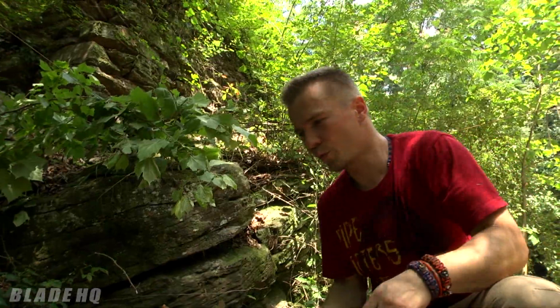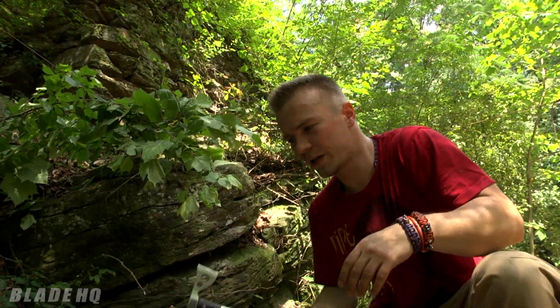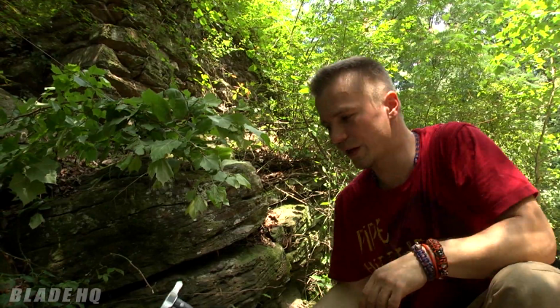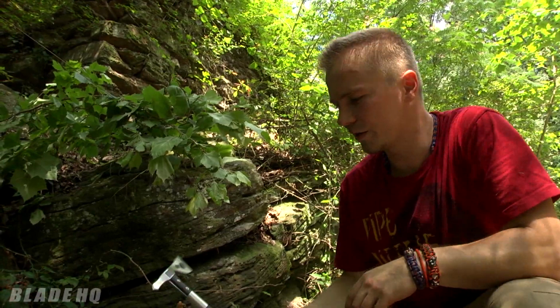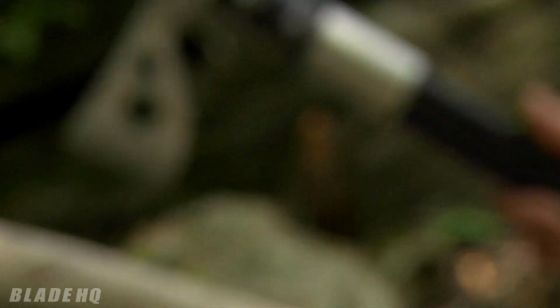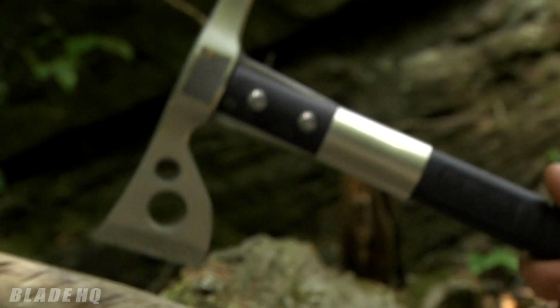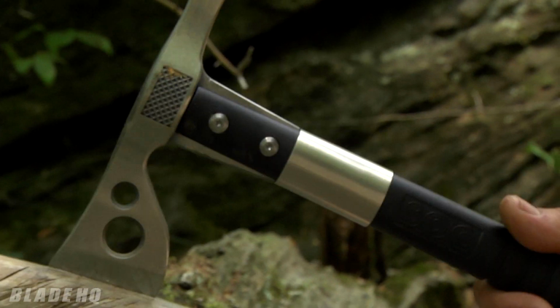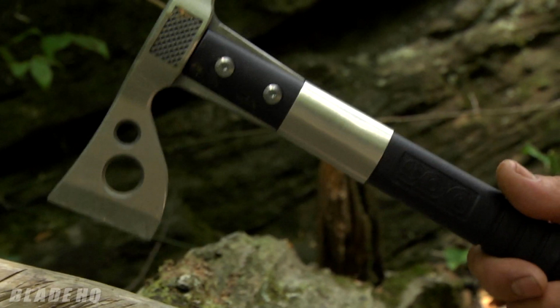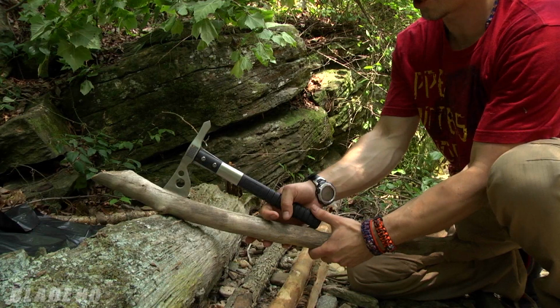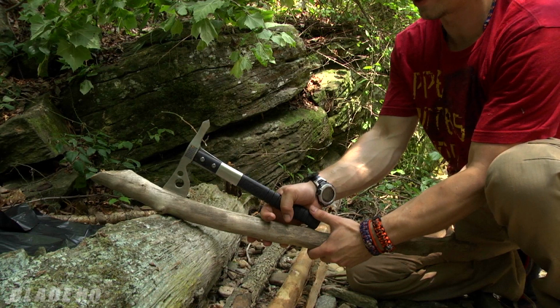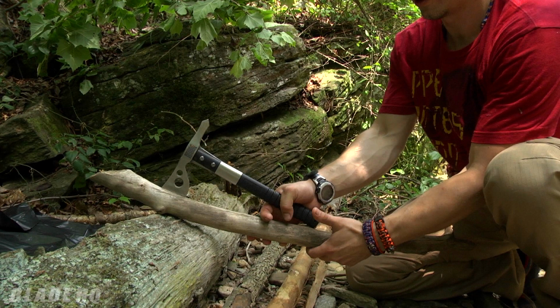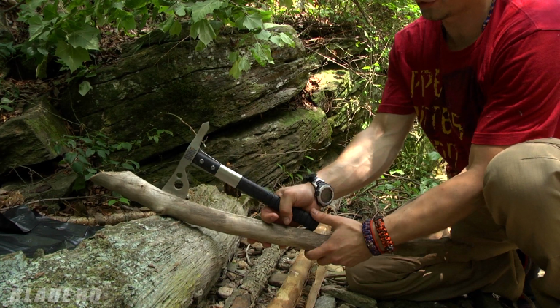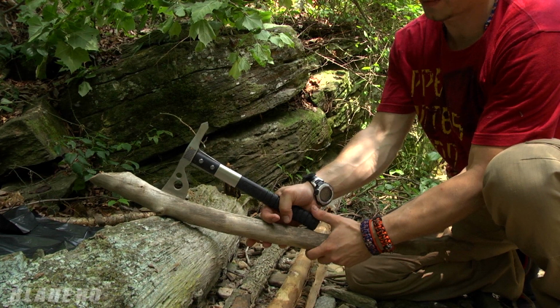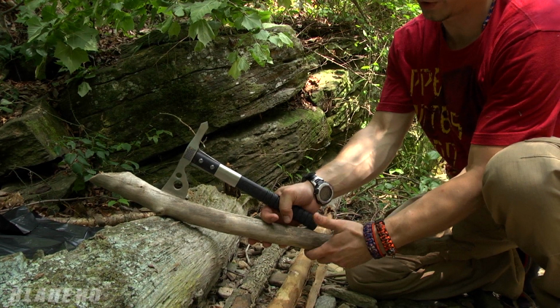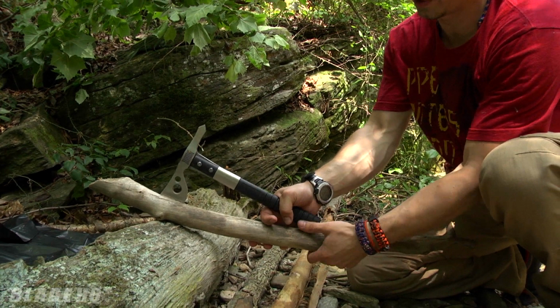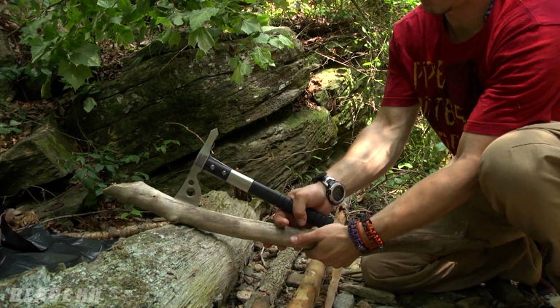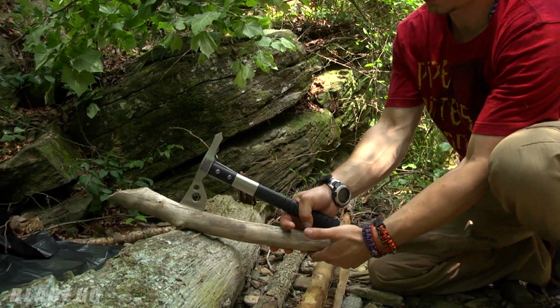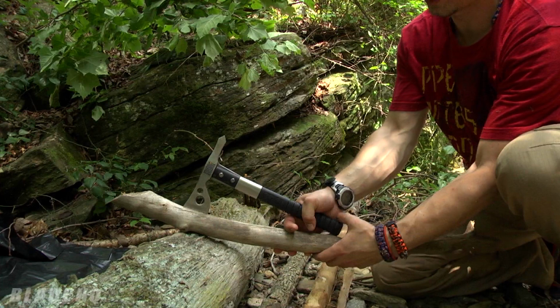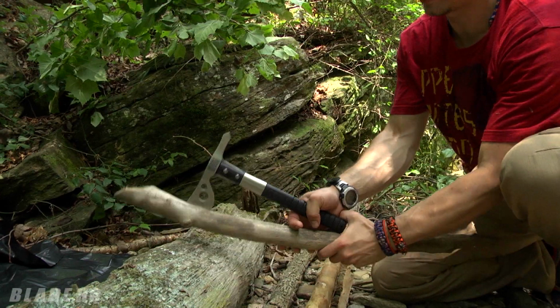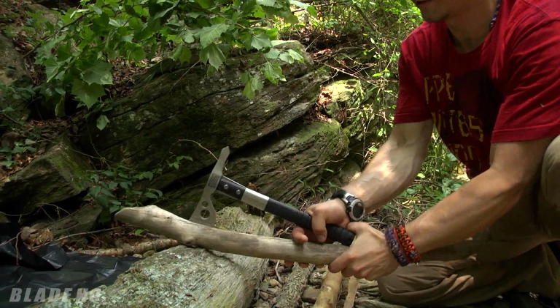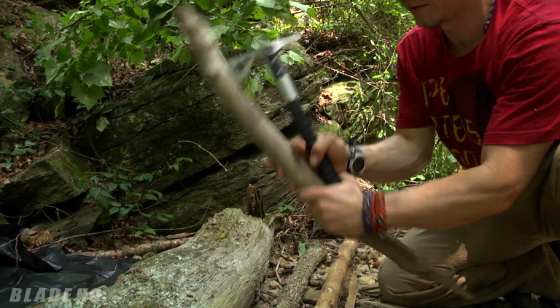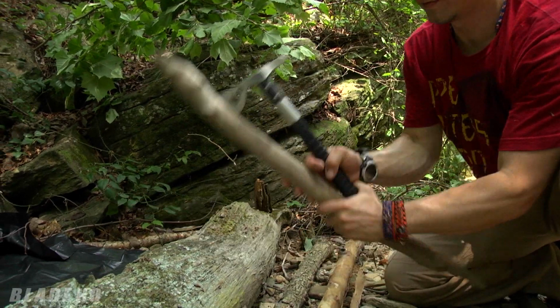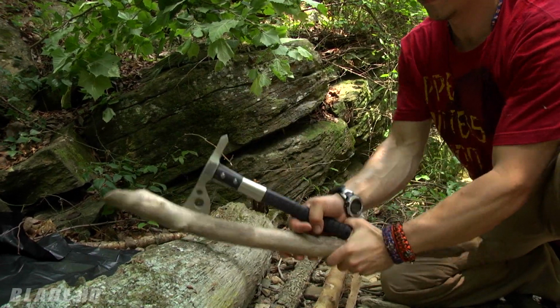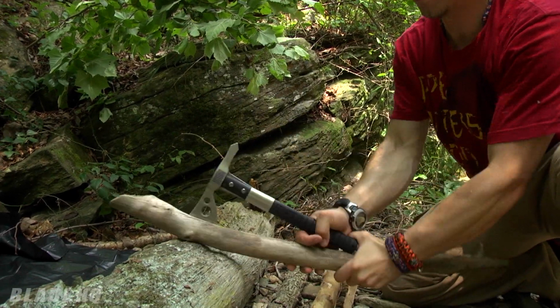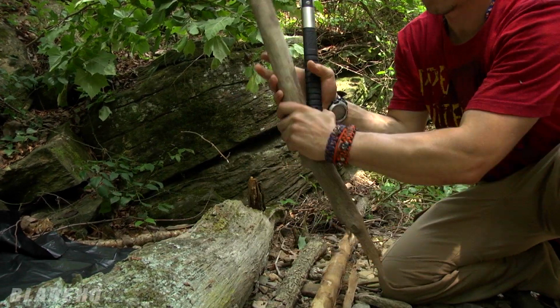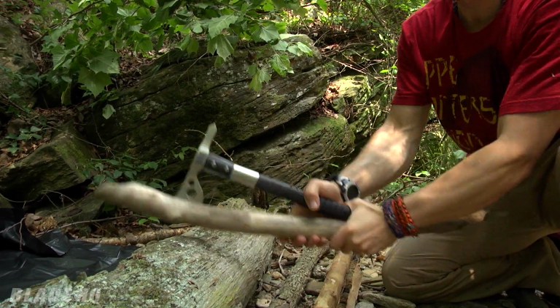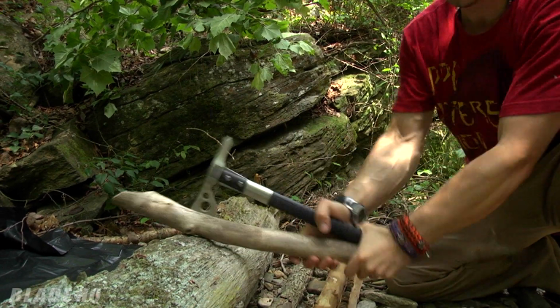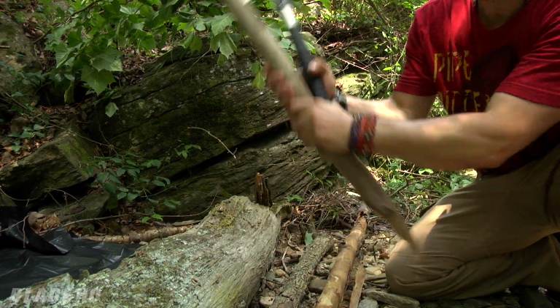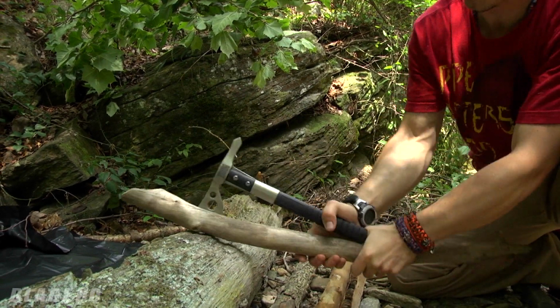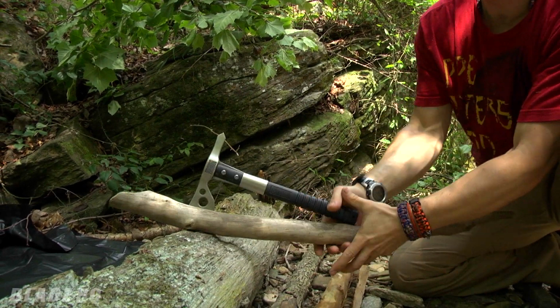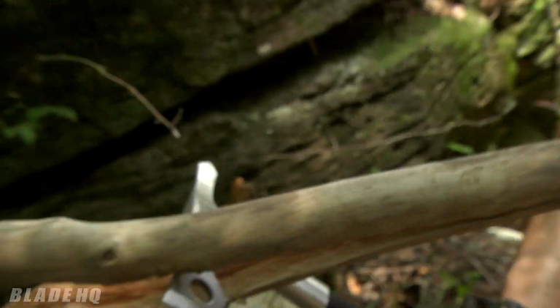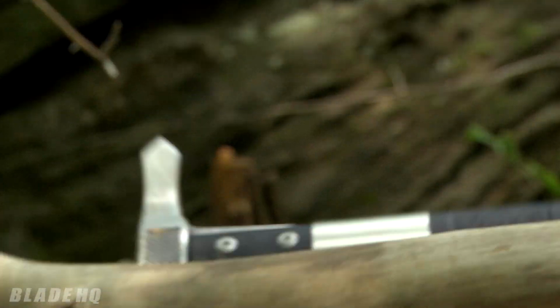One nice thing with the little hatchets like this — you put the hand between the wood and the handle. The nice thing with the hatchet is that you have really a lot of prying power compared to the knife.